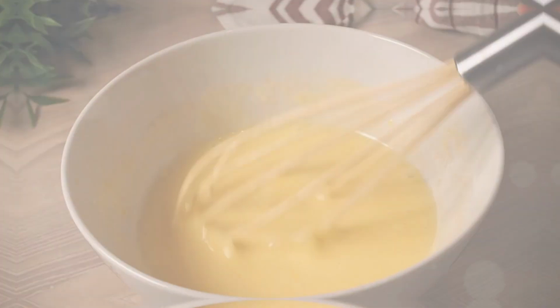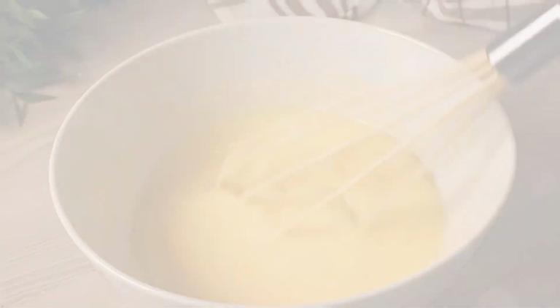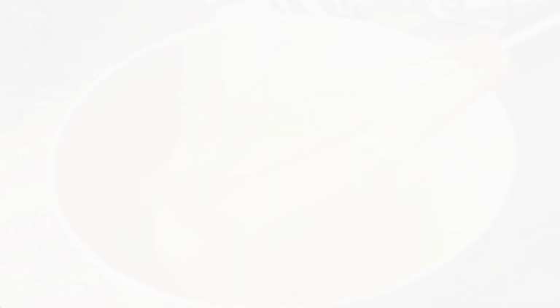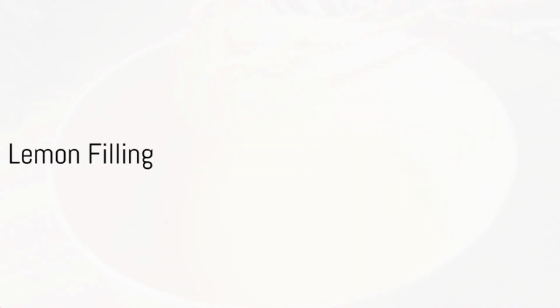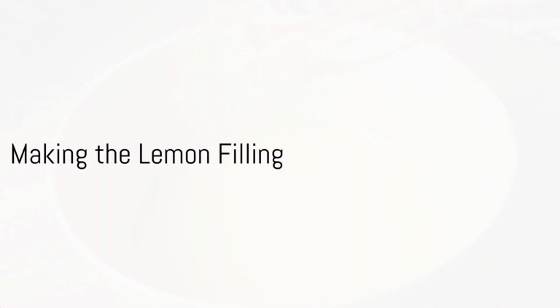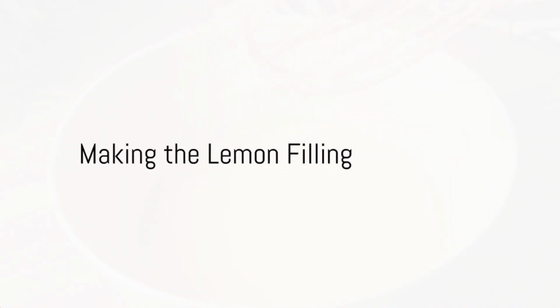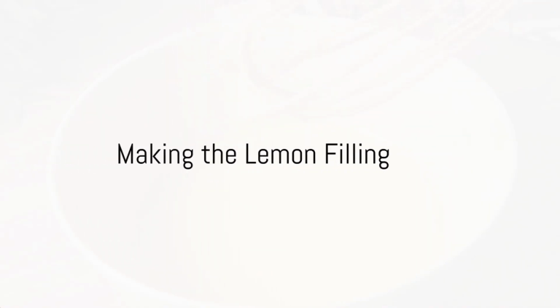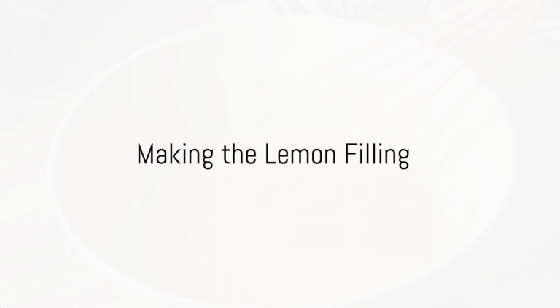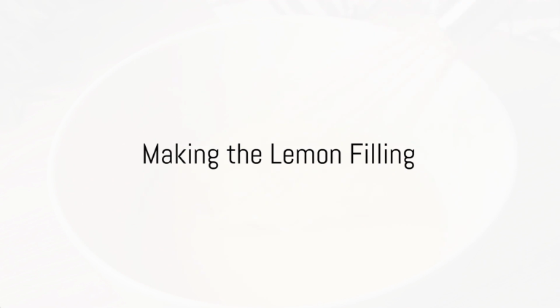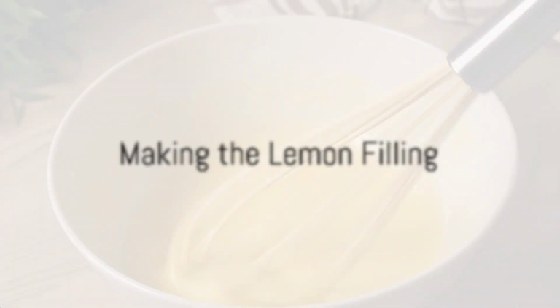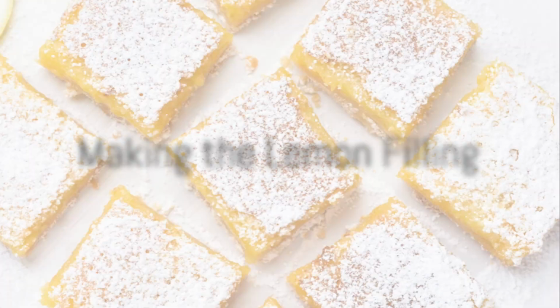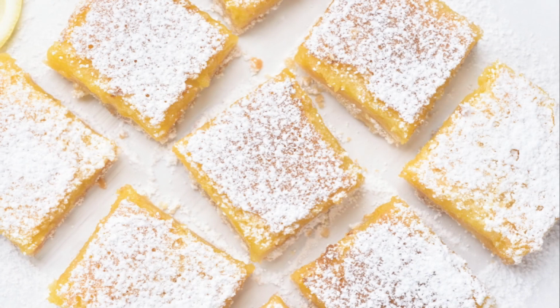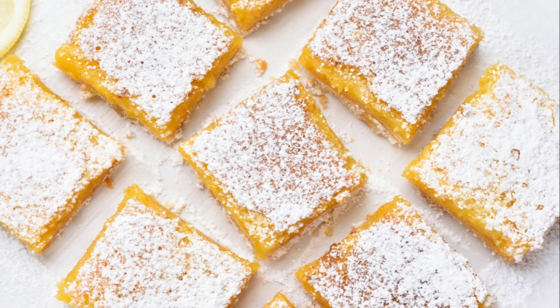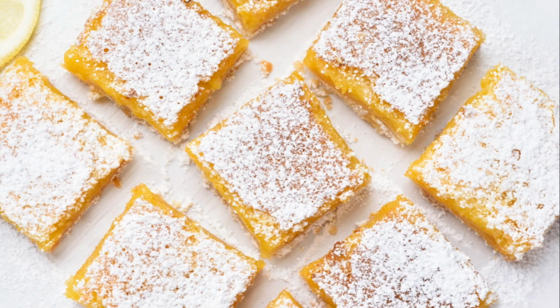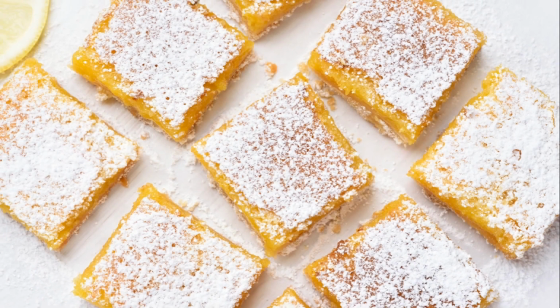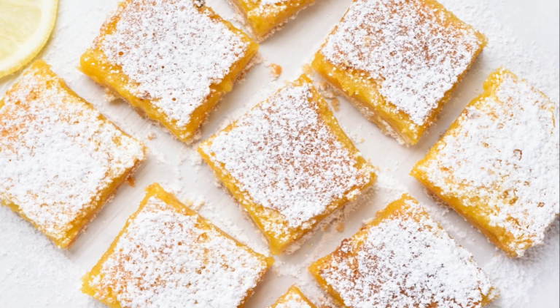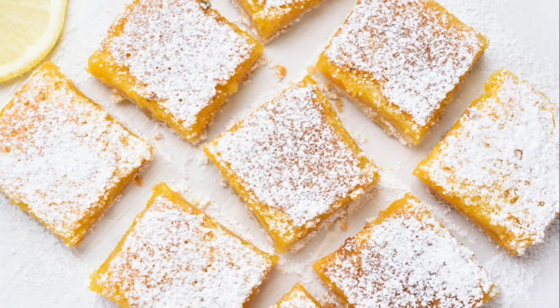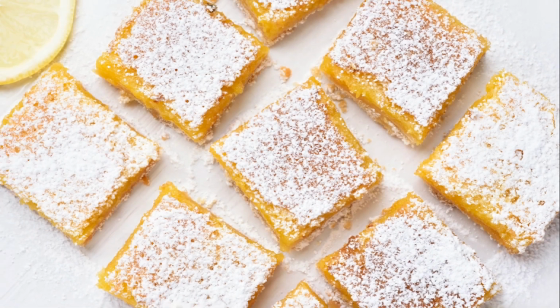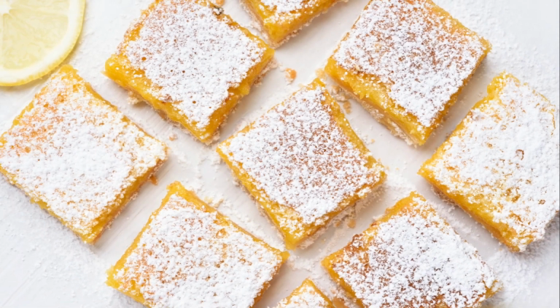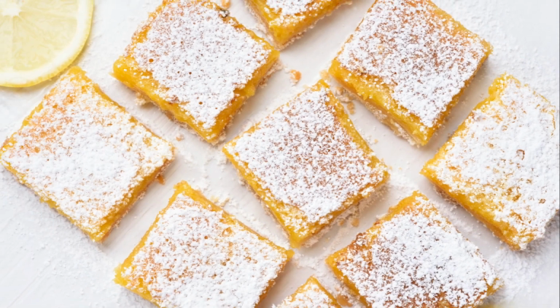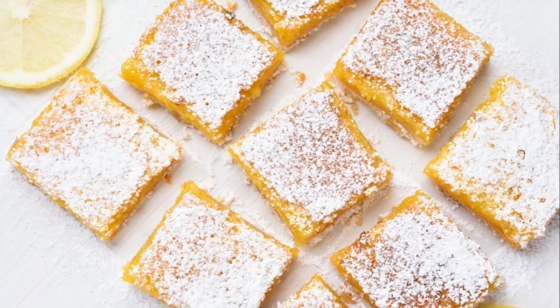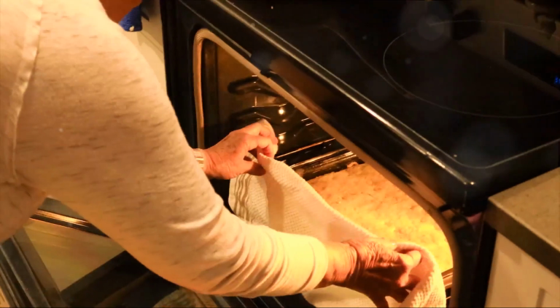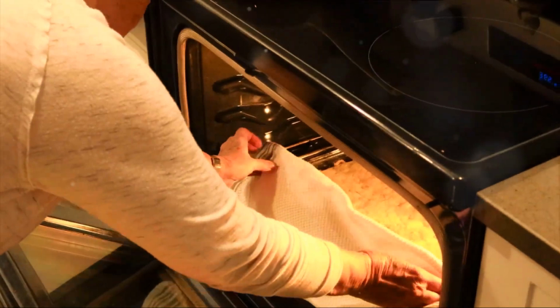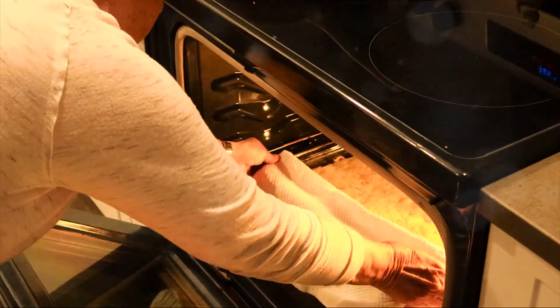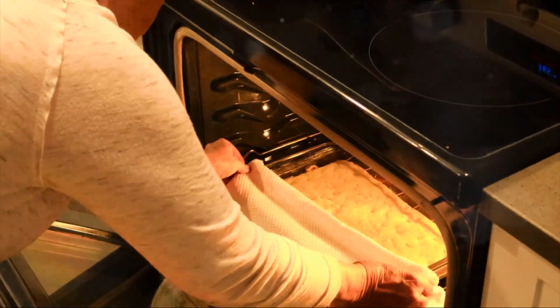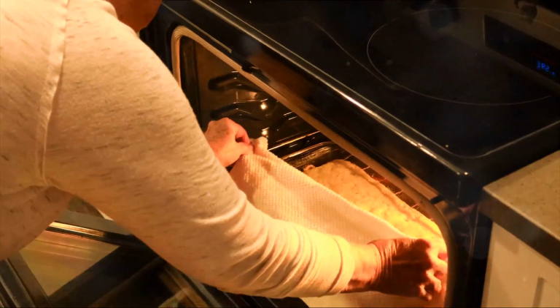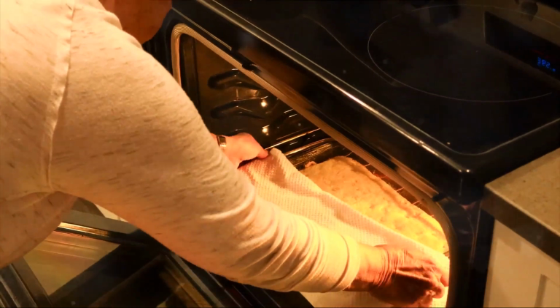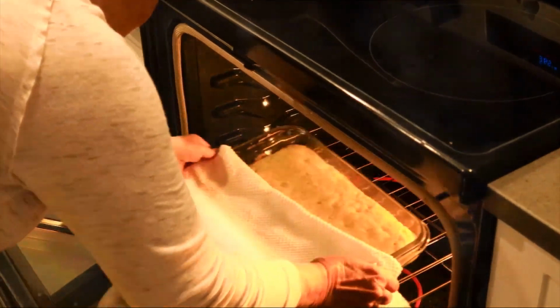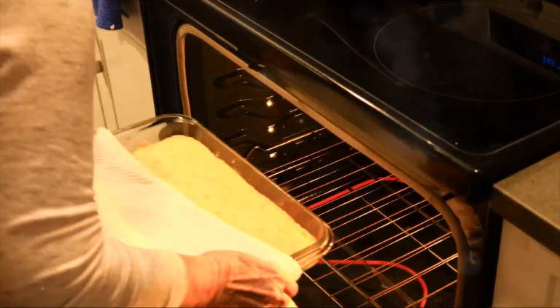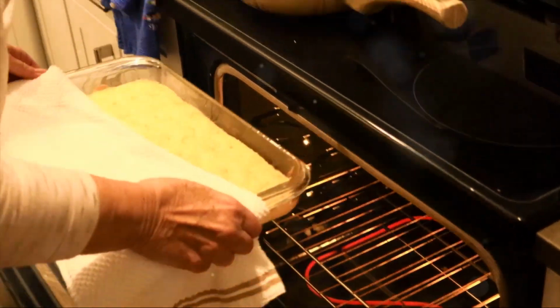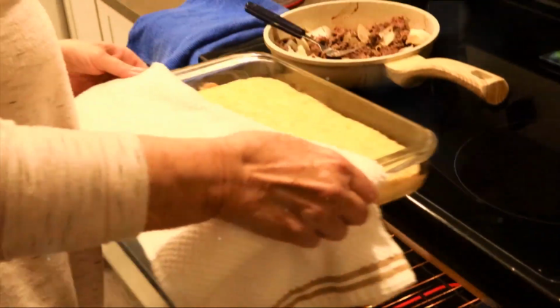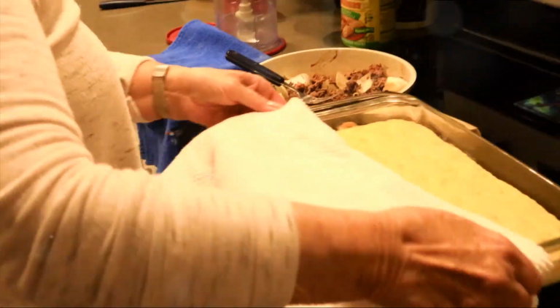In a separate bowl, whisk together the sugar and flour. Then add in the eggs, lemon zest, and lemon juice. Keep whisking until everything is thoroughly combined.